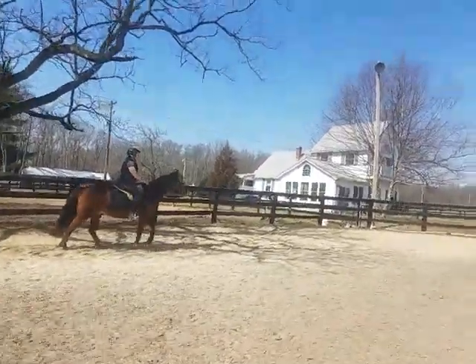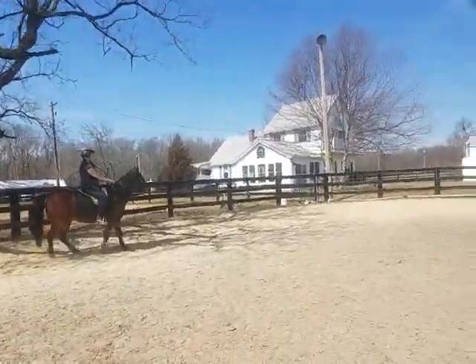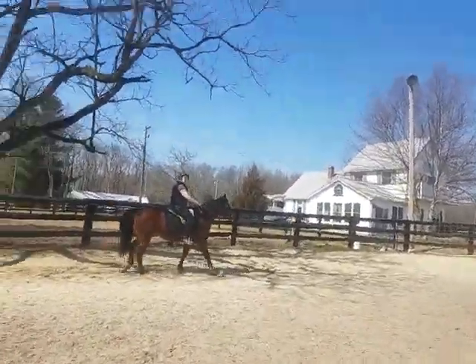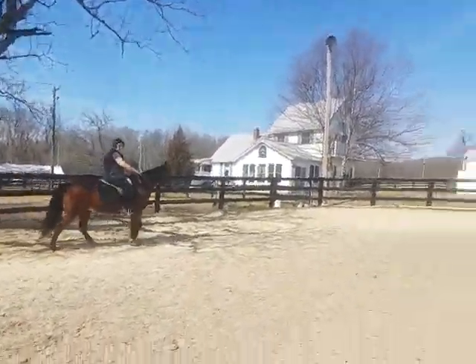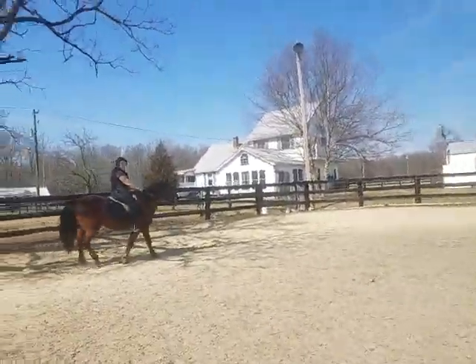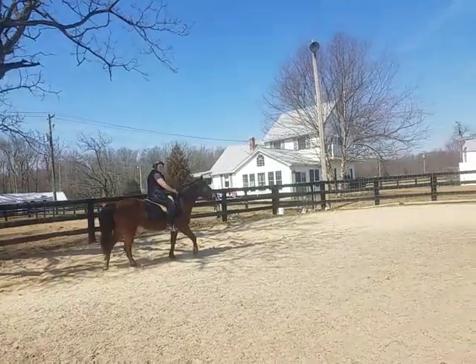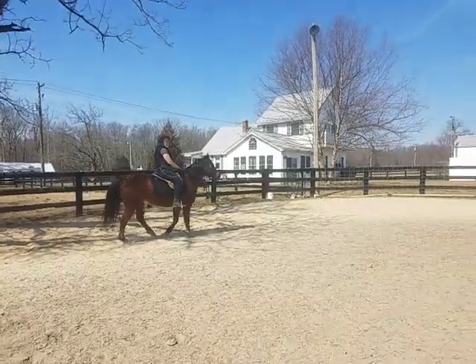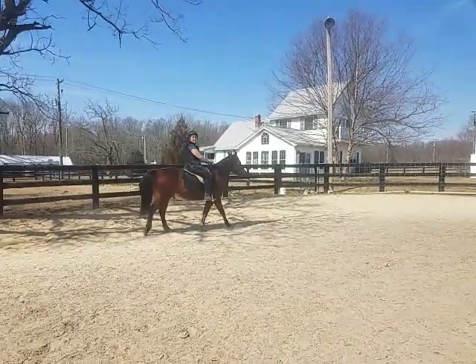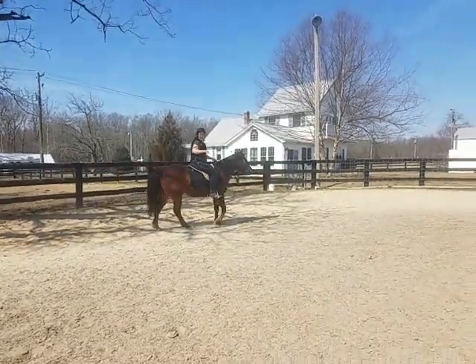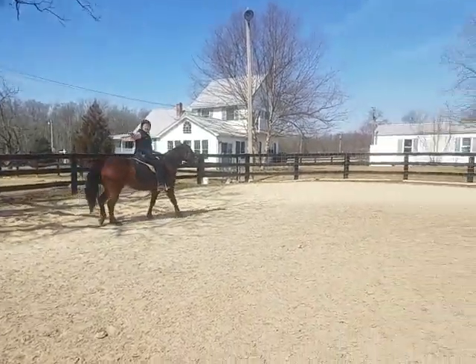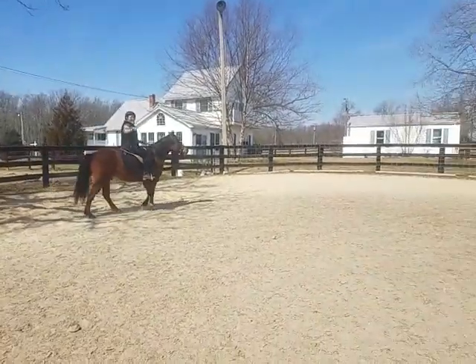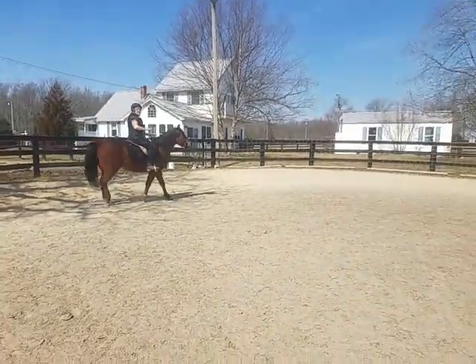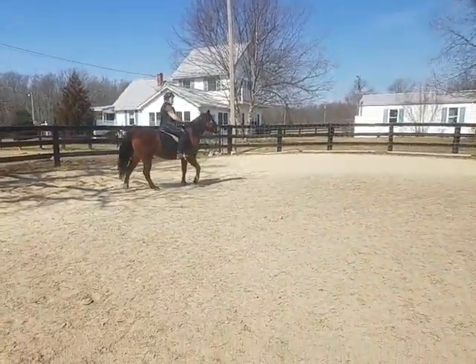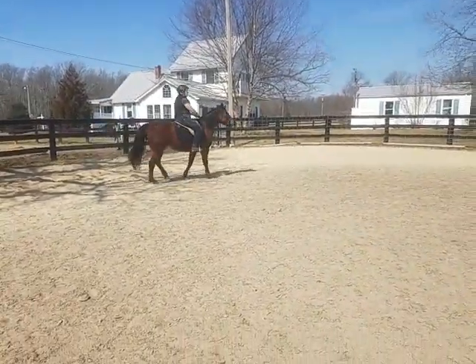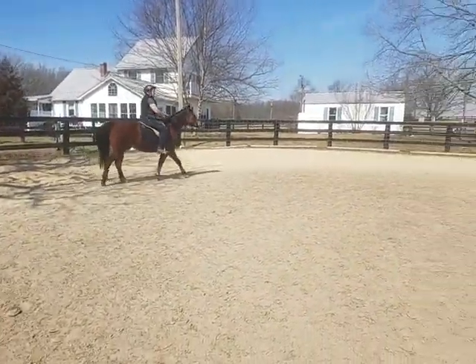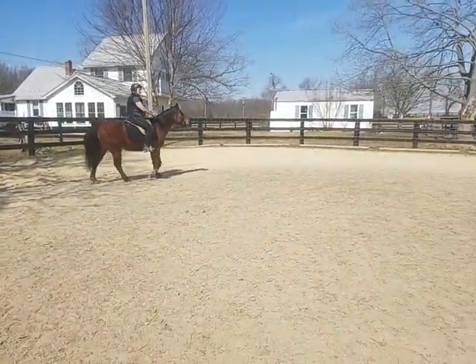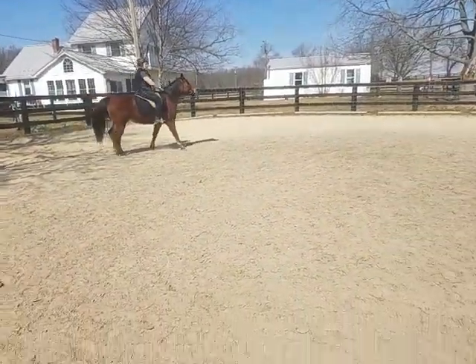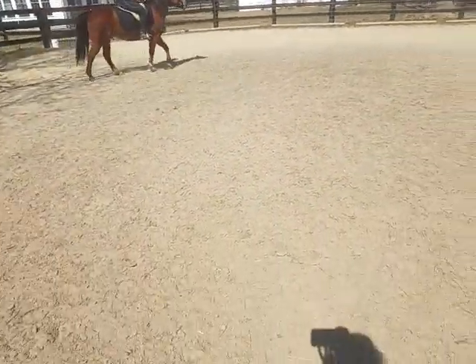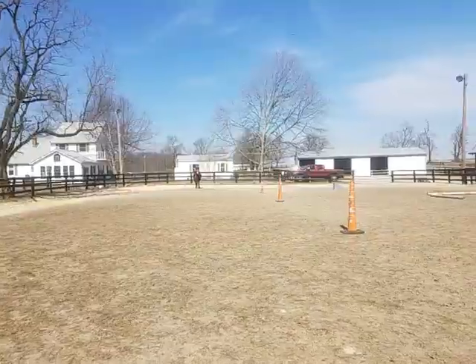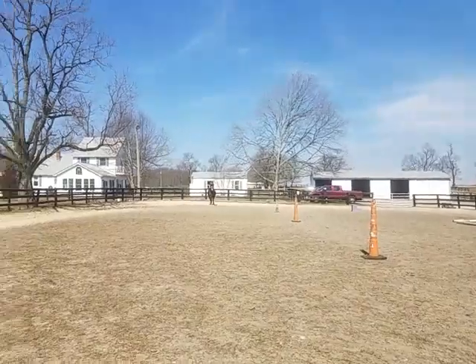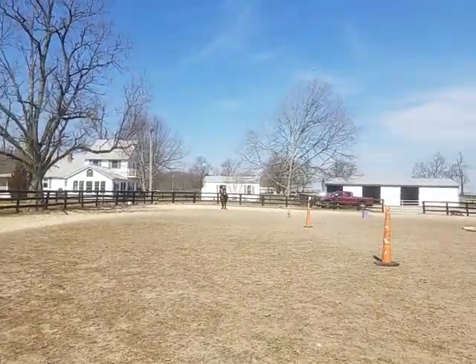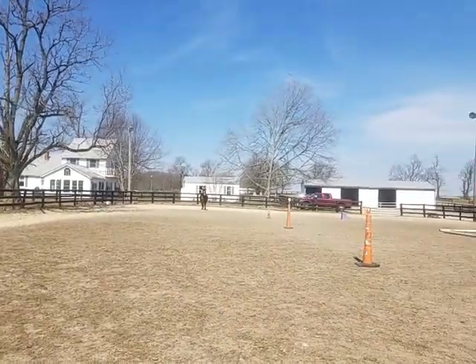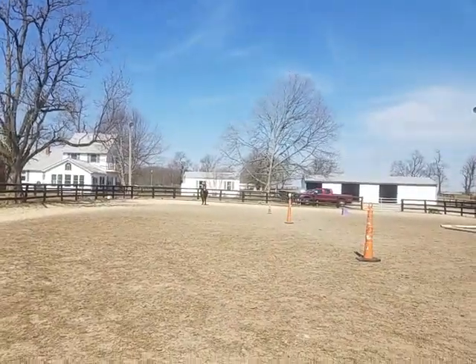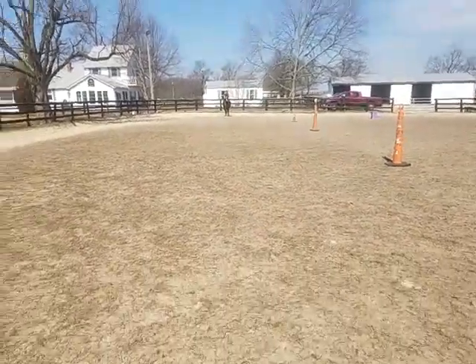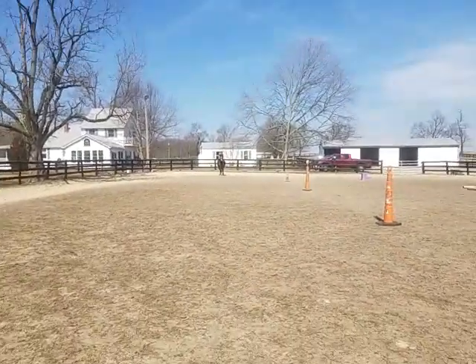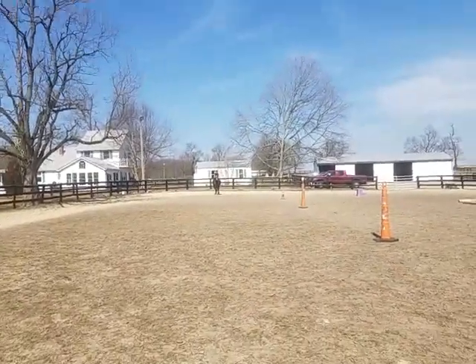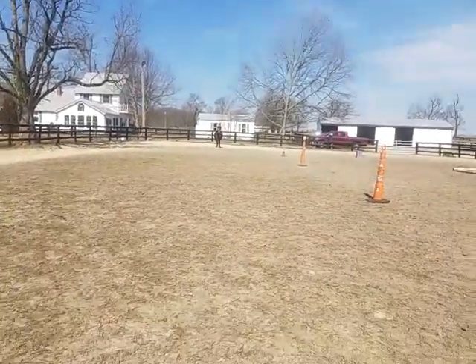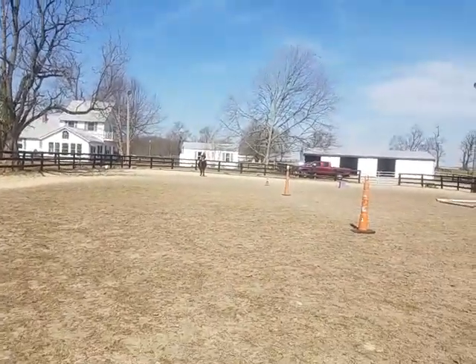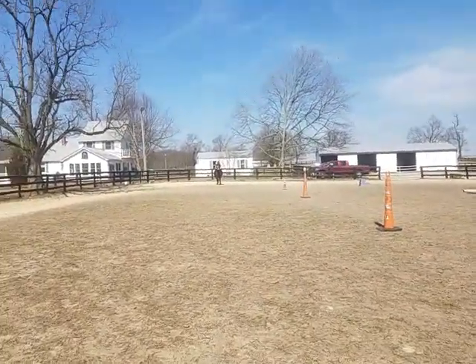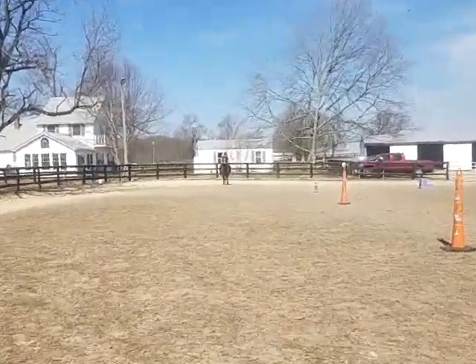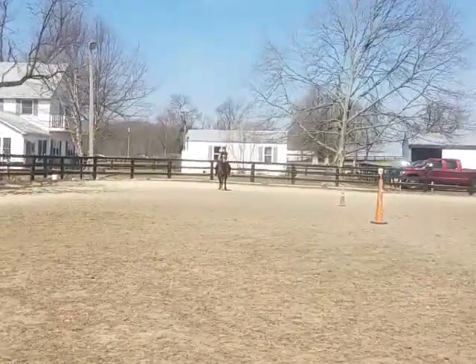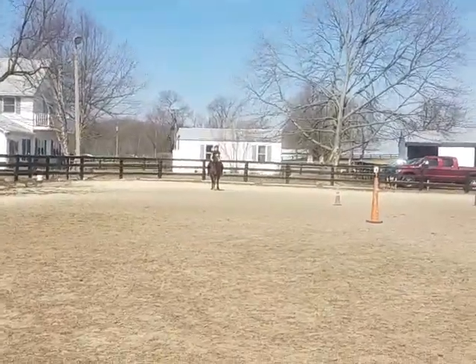Alright, so should I start from the back? Yeah, if you go stand down there, I'll leg yield towards you. Alright. And then I'll just turn around and leg yield. You ready? Yeah, we're just gonna do it on a walk.